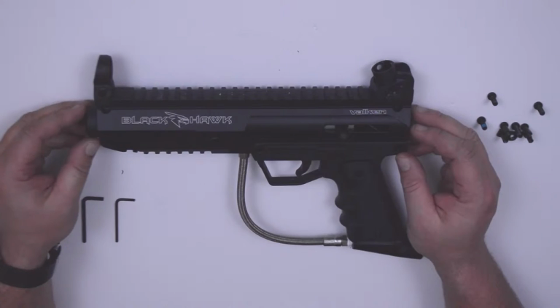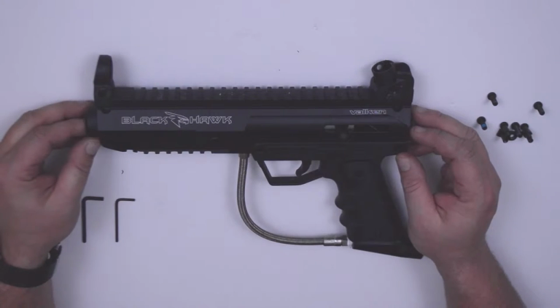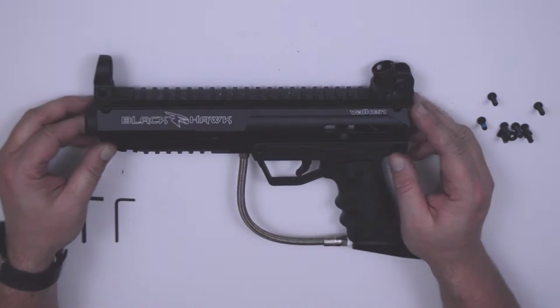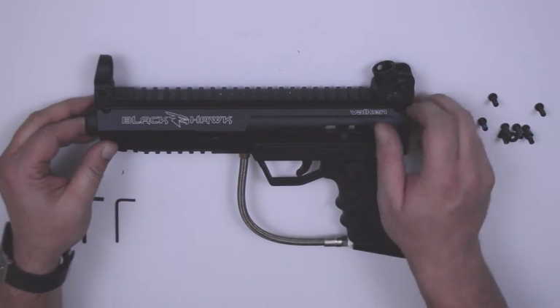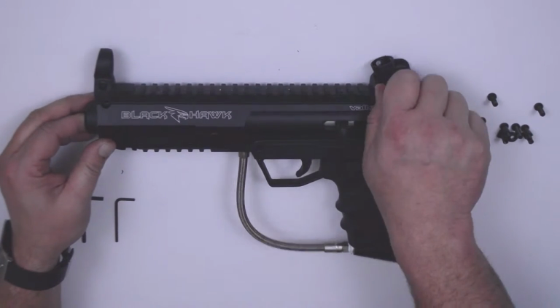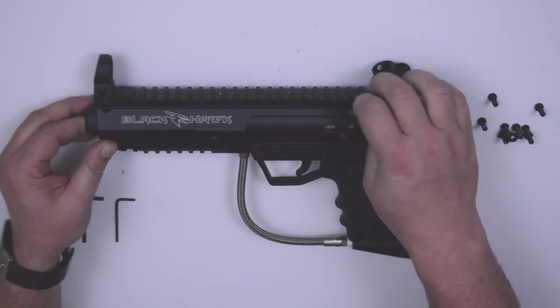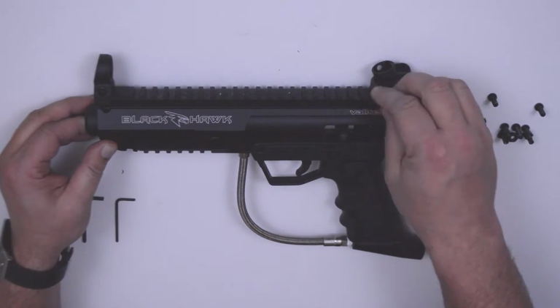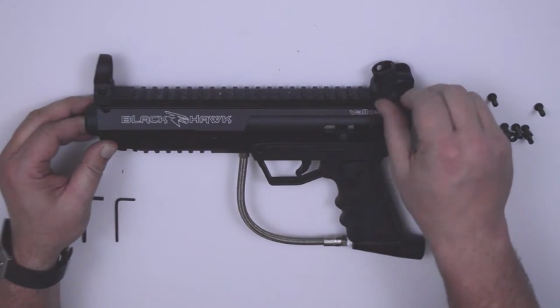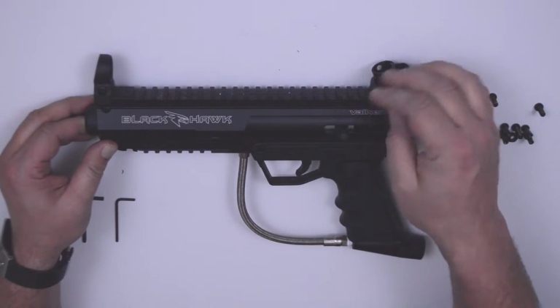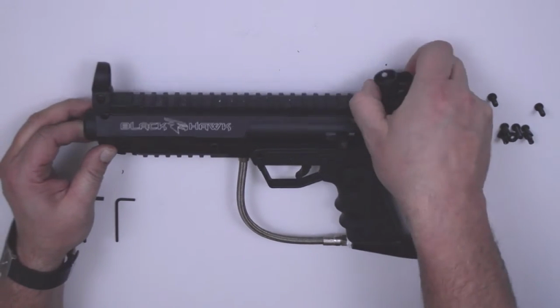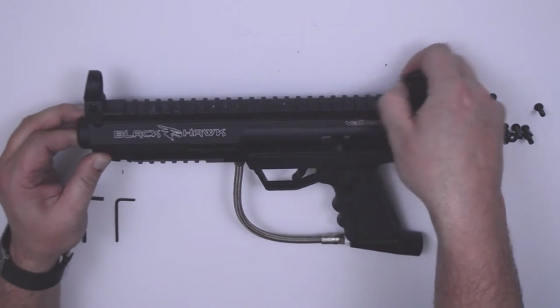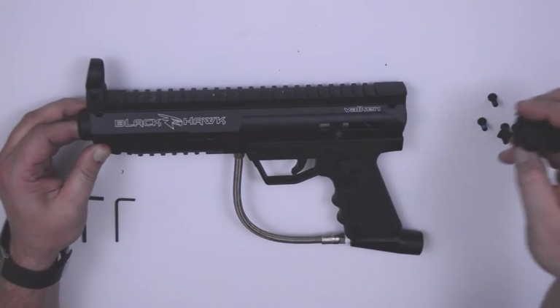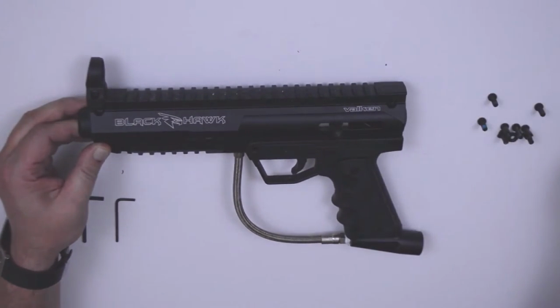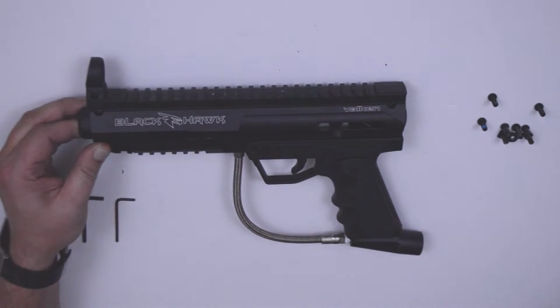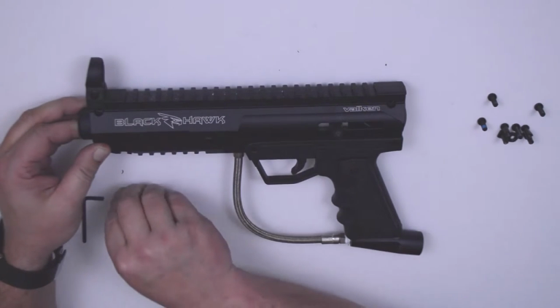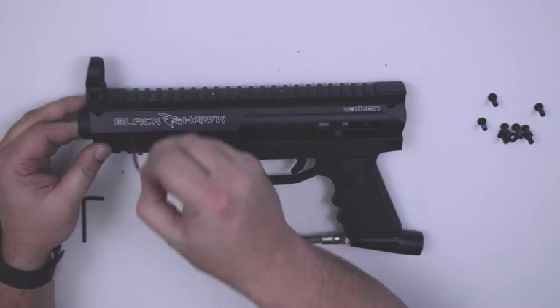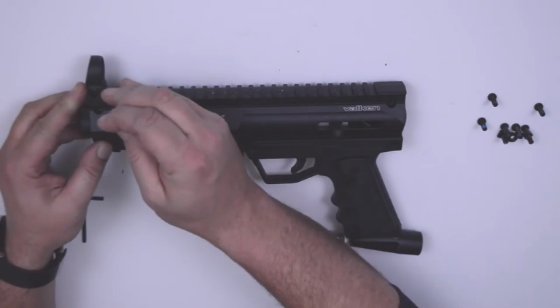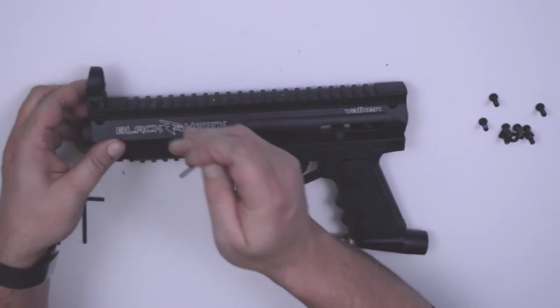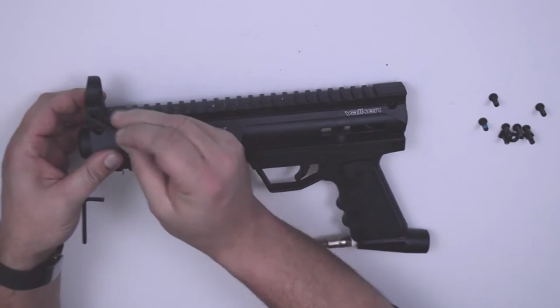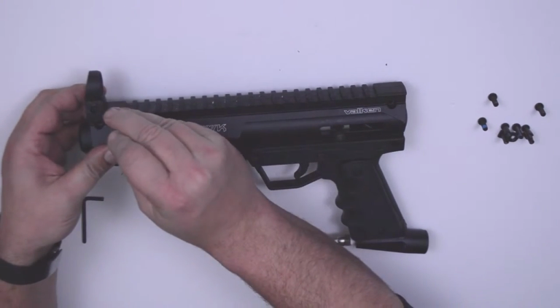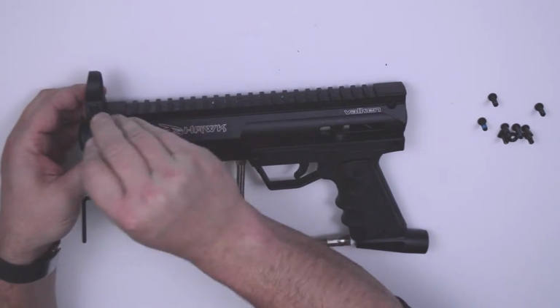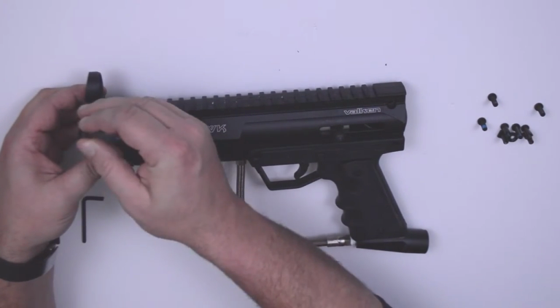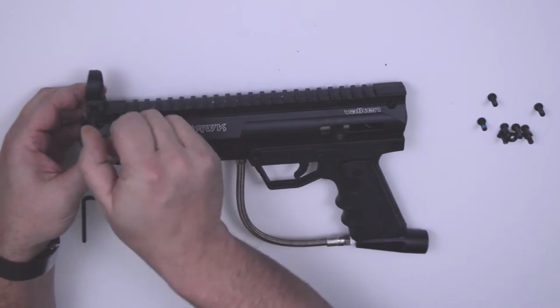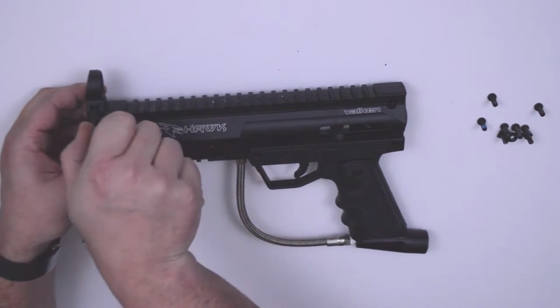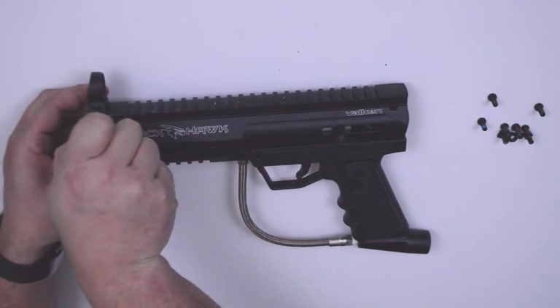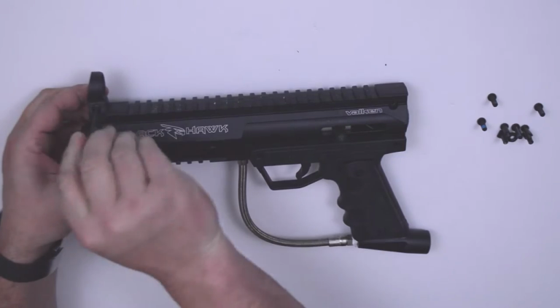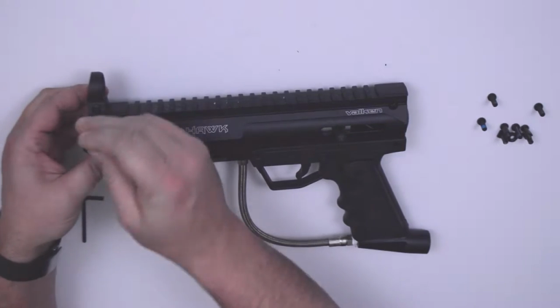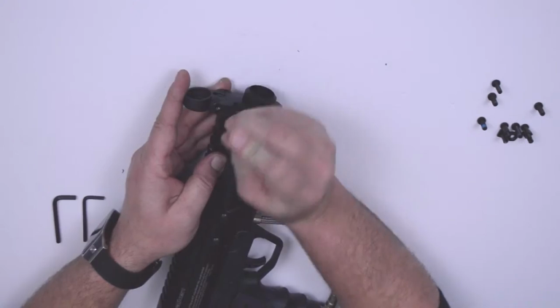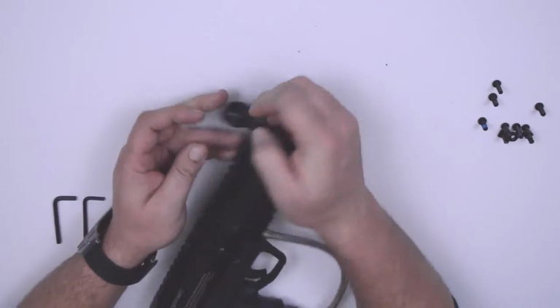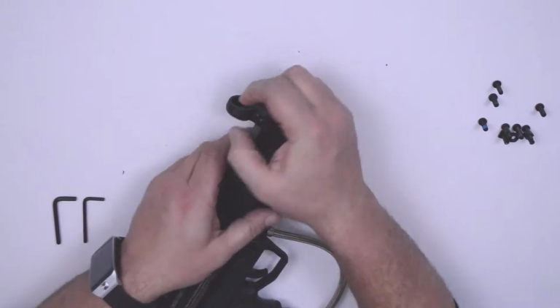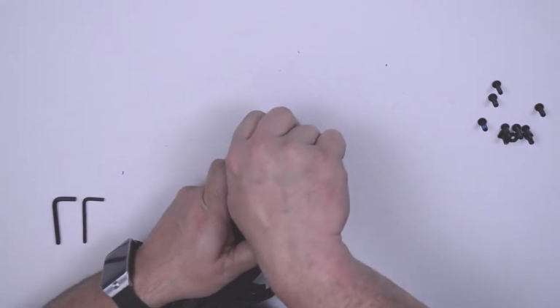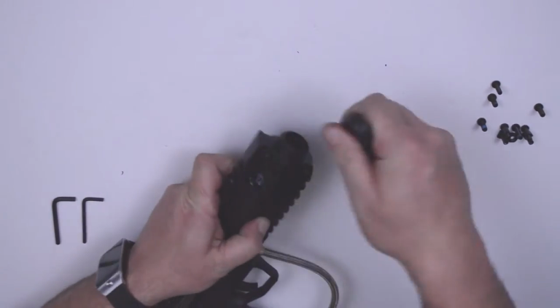Let's remove the iron sights from the top of the body. The rear iron sight has a thumb screw which you can turn counterclockwise to loosen, and the front iron sight uses the small allen key. Turn it counterclockwise to loosen and merely slide off the rail.